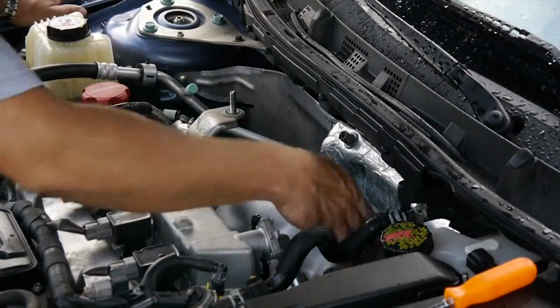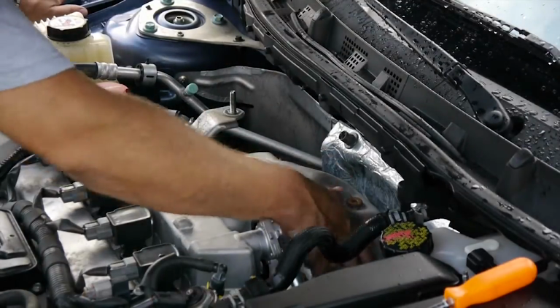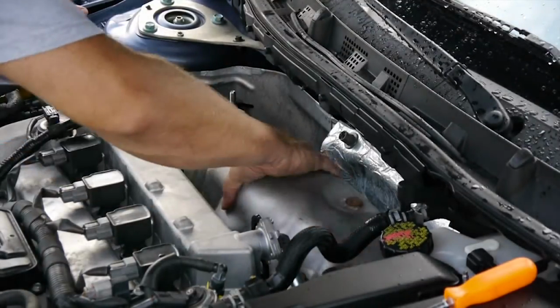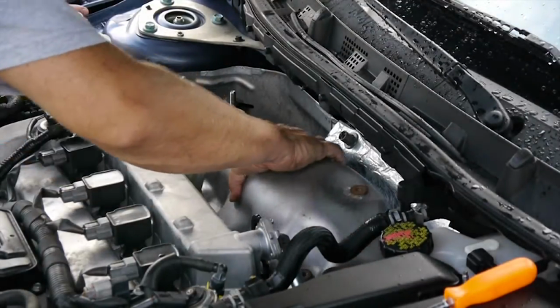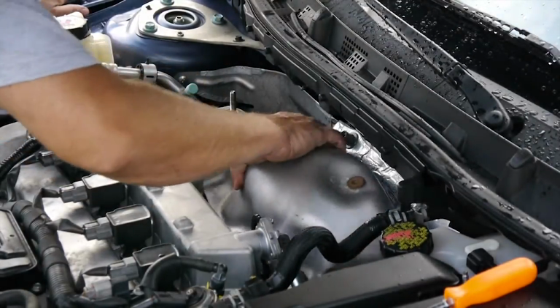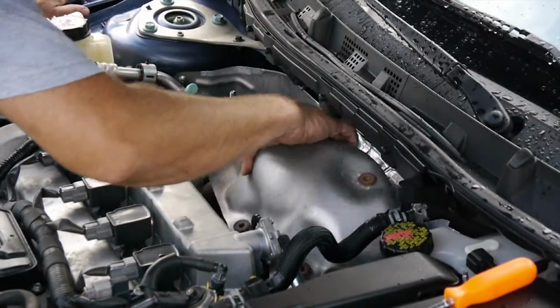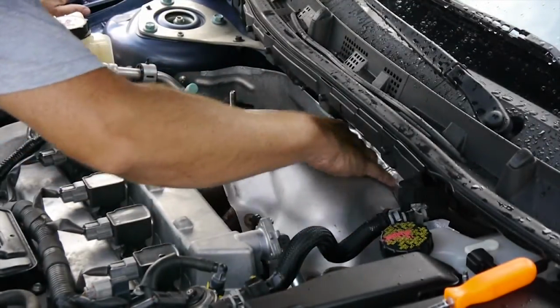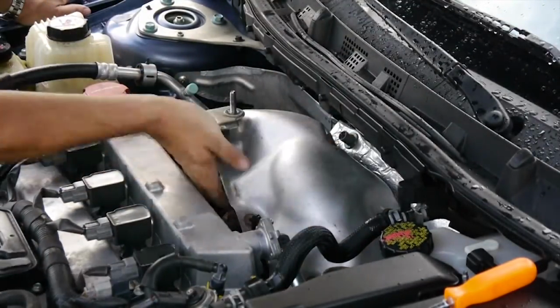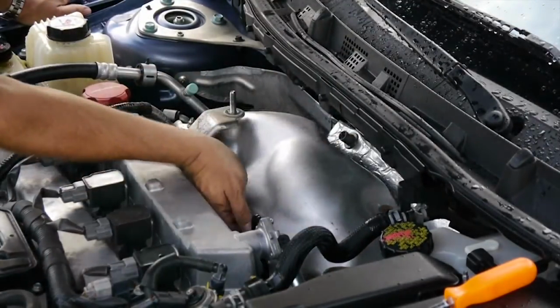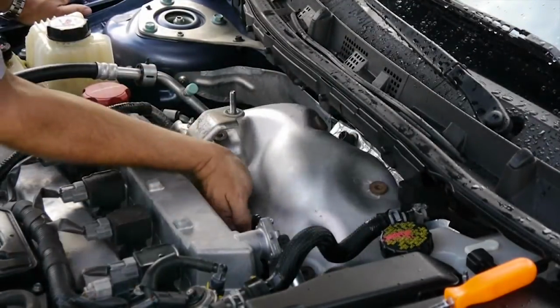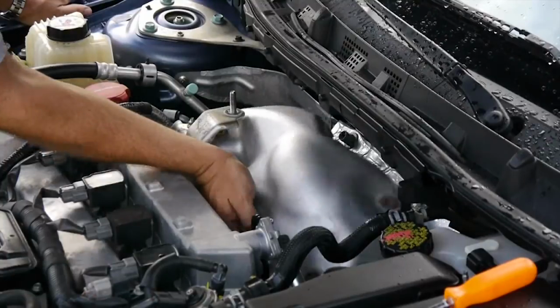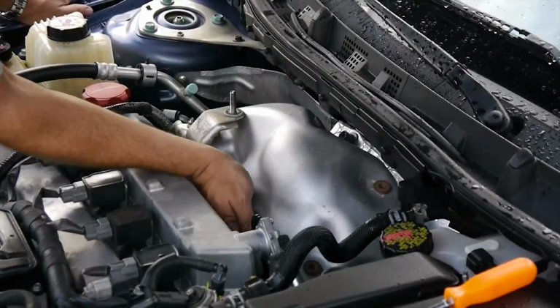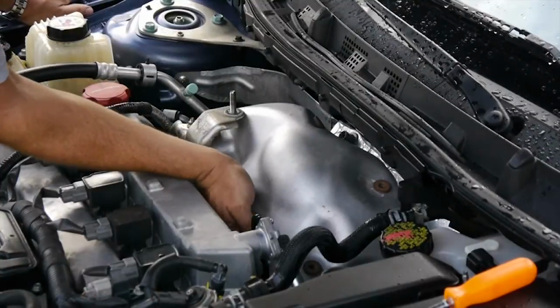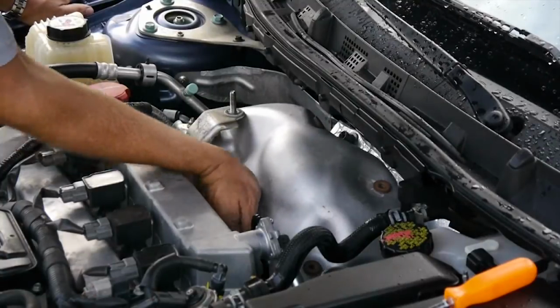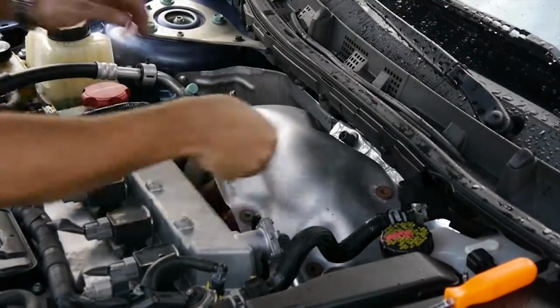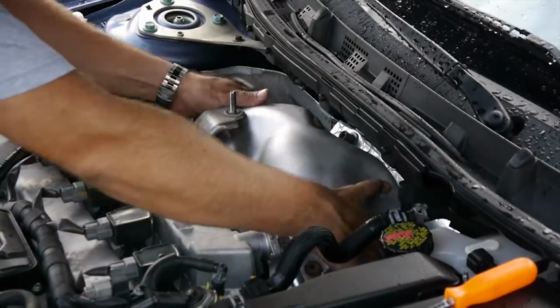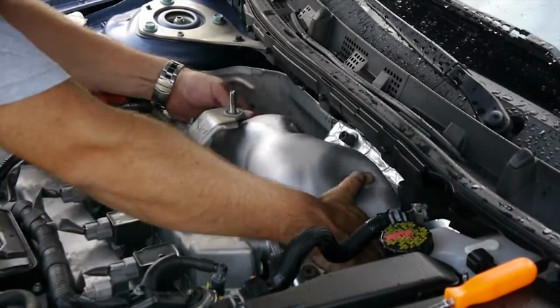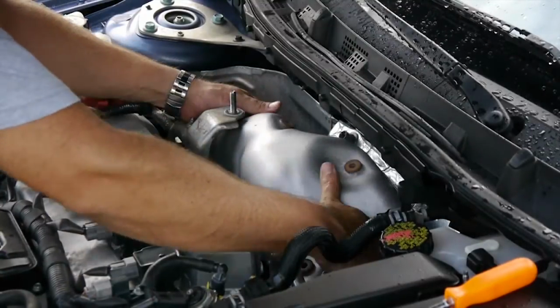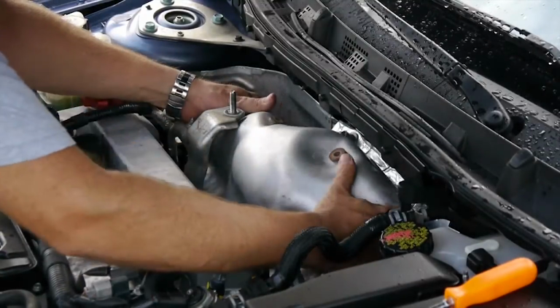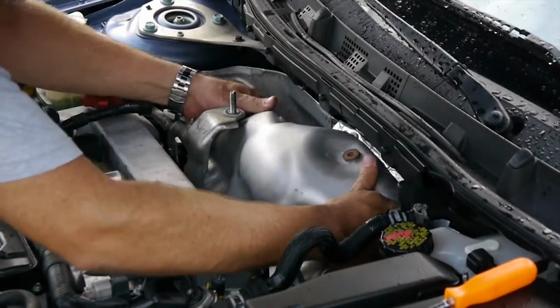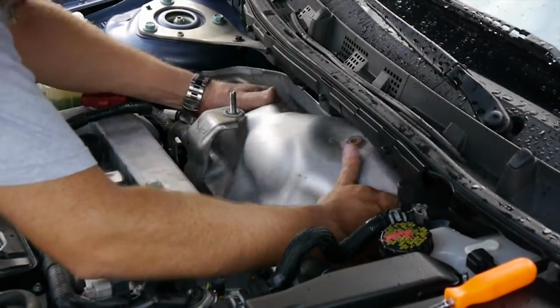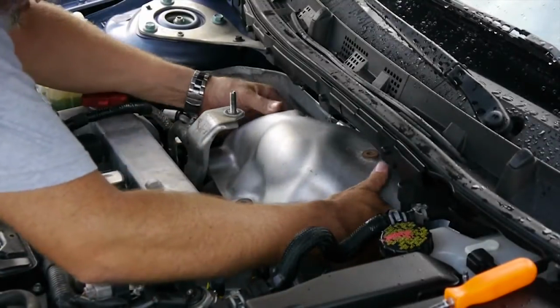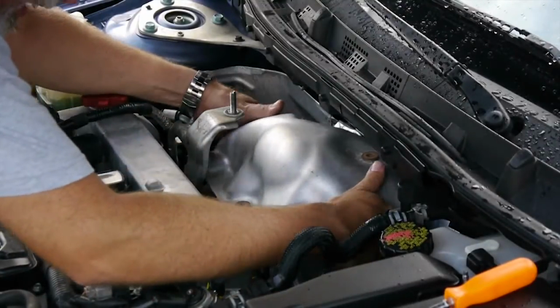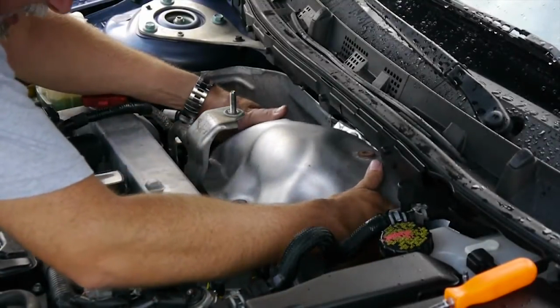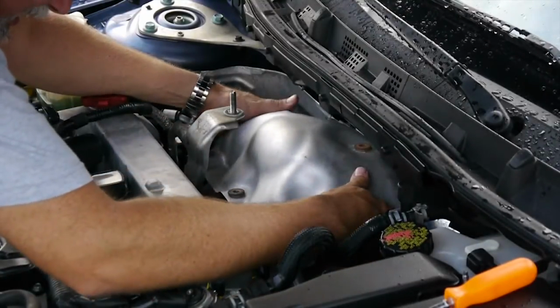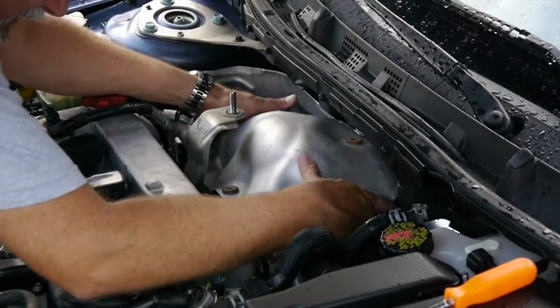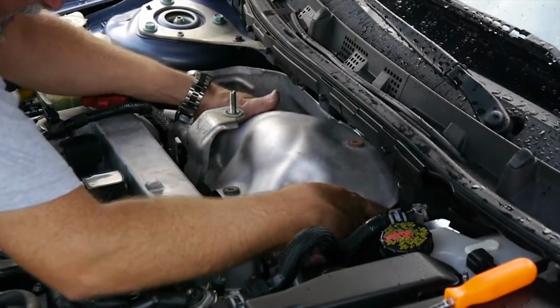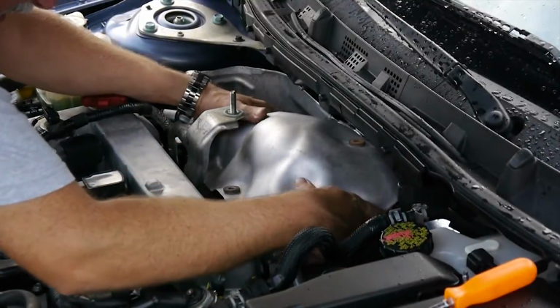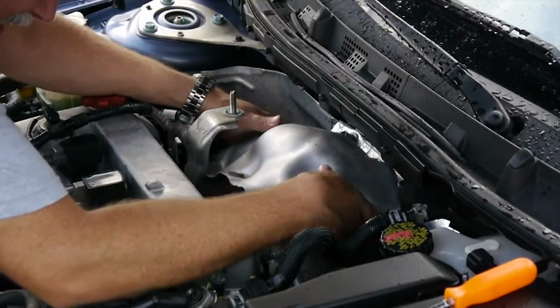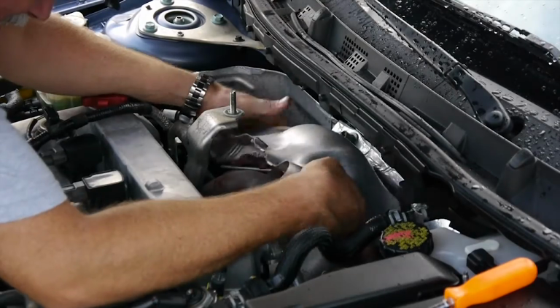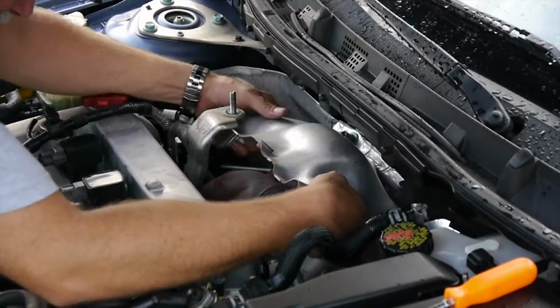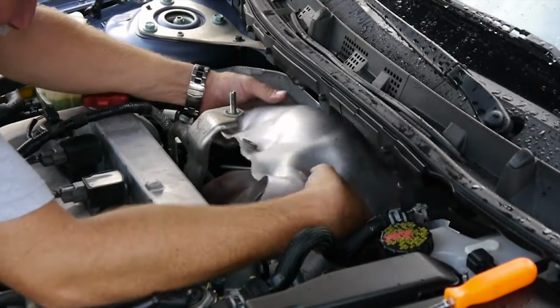With the bolts removed, we can now remove the heat shroud. It will take a little bit of fiddling with, but as you can see, it comes out pretty easily.